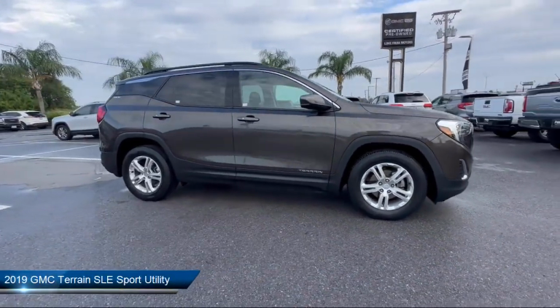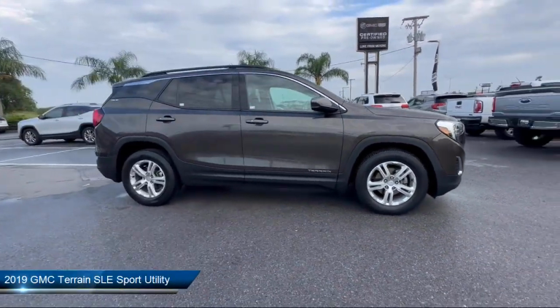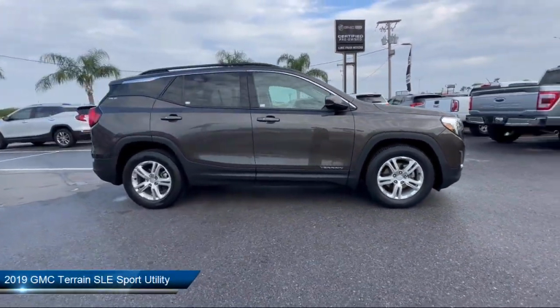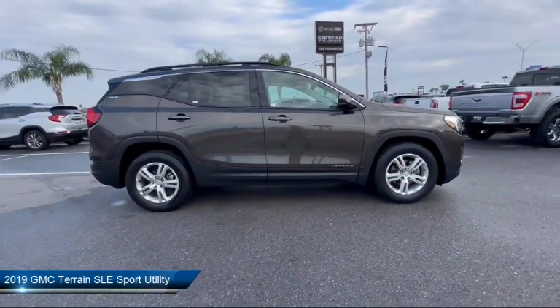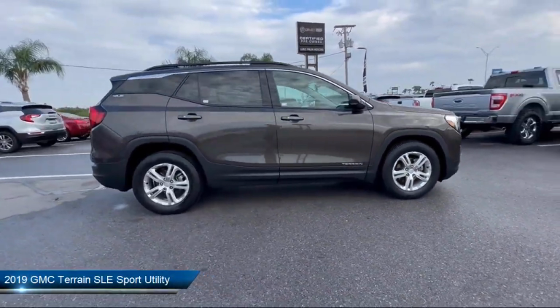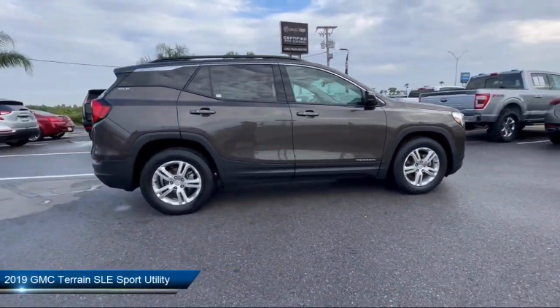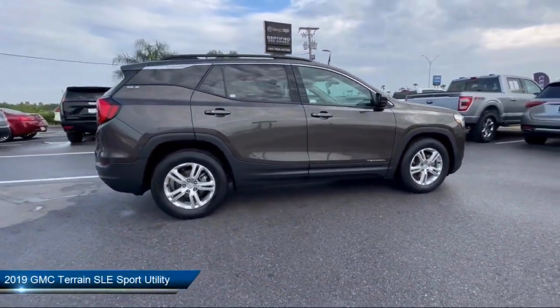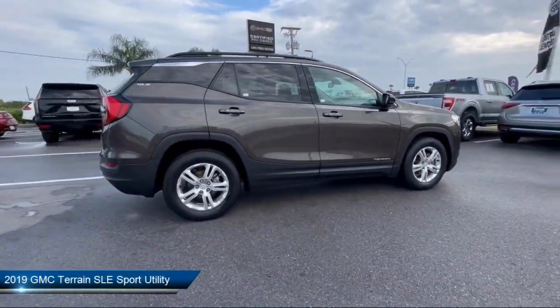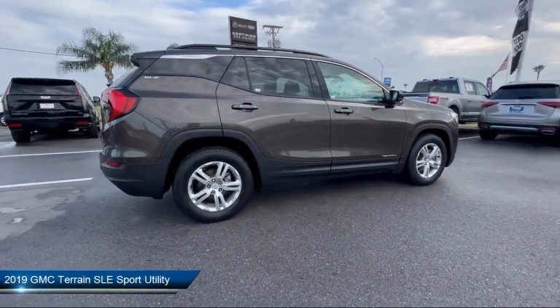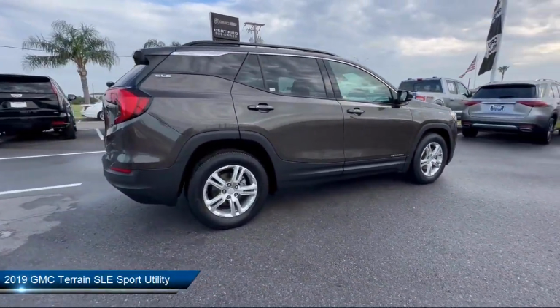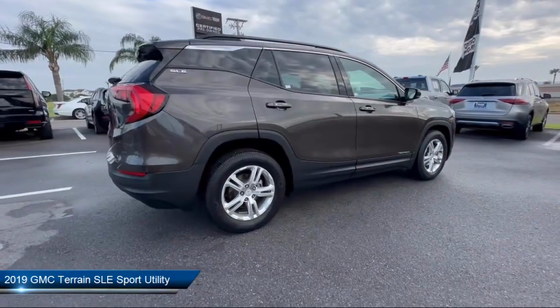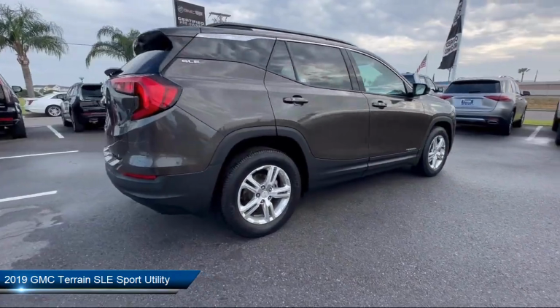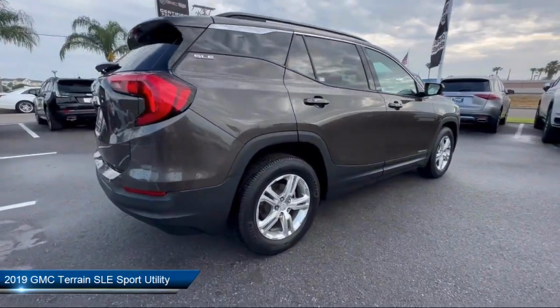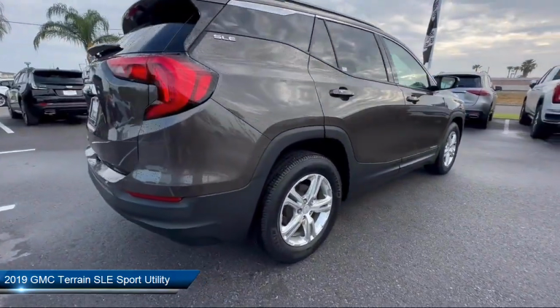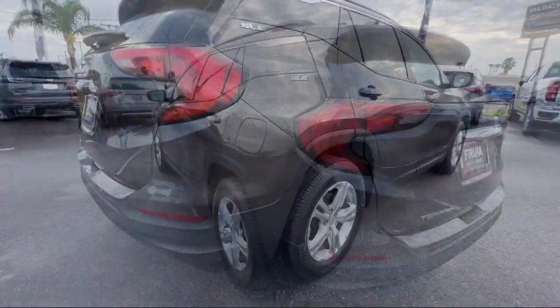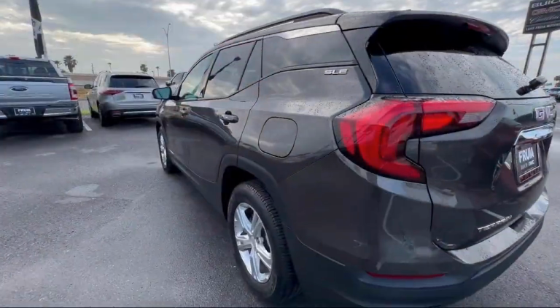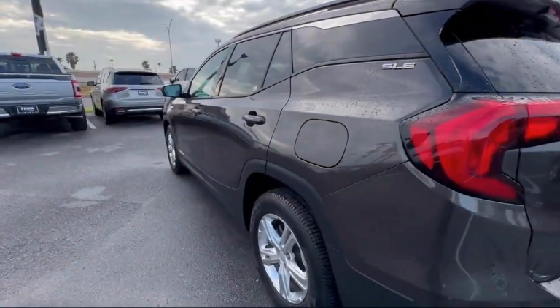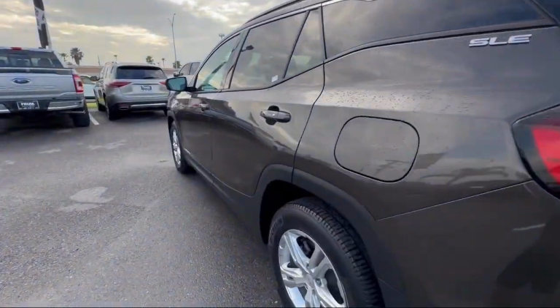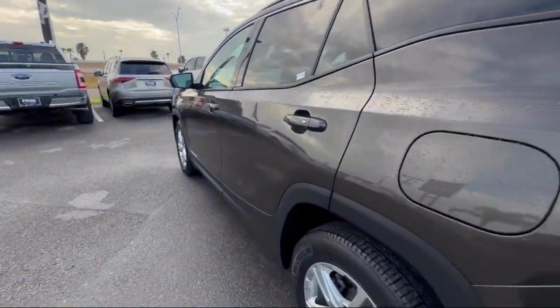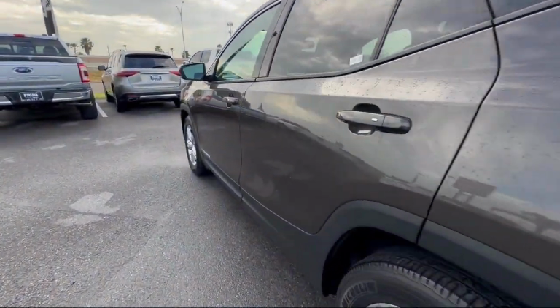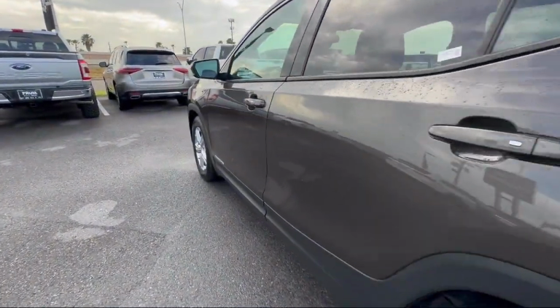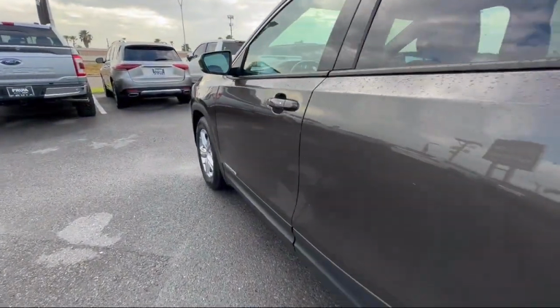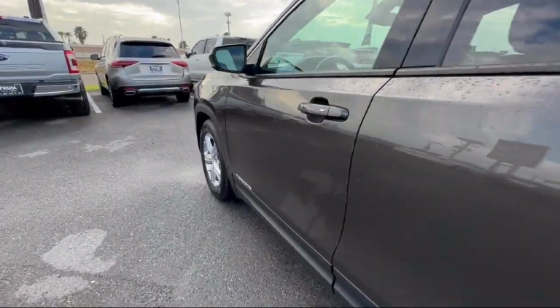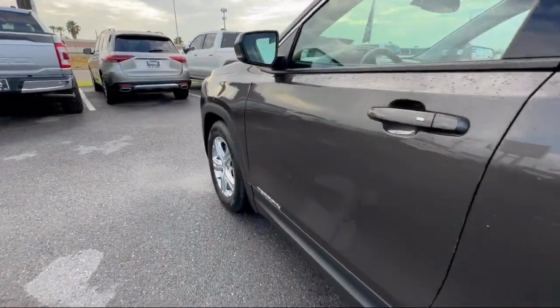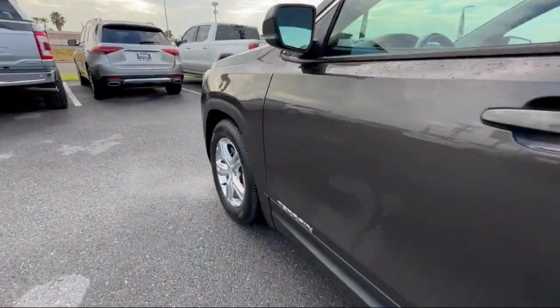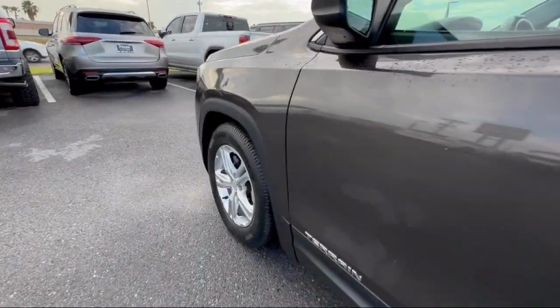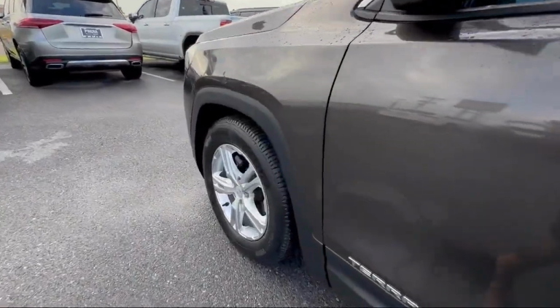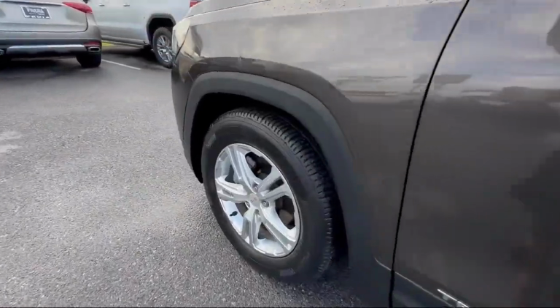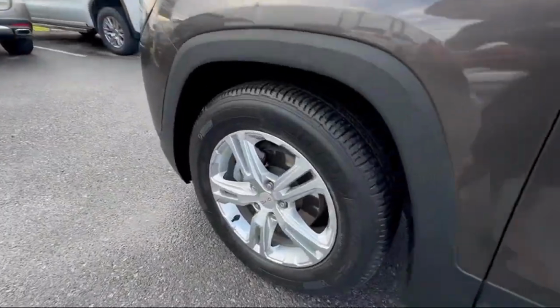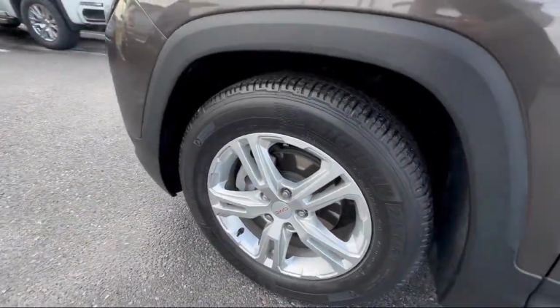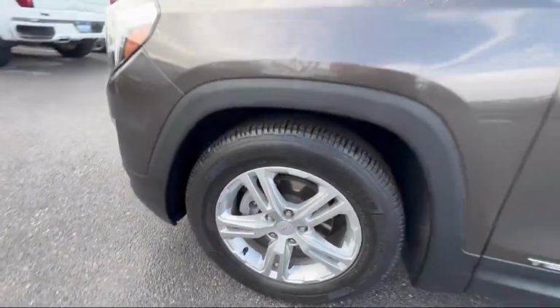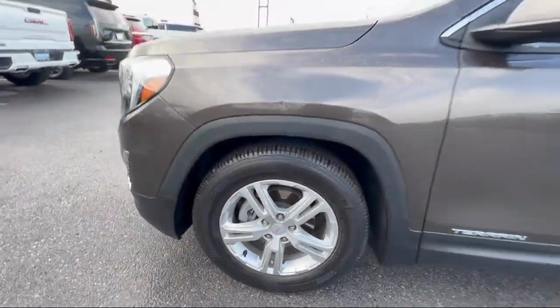It comes equipped with Bluetooth smartphone integration, fully automatic headlights, premium cloth seat trim, split fold-down rear seat, HD rear vision camera, and rear view camera.